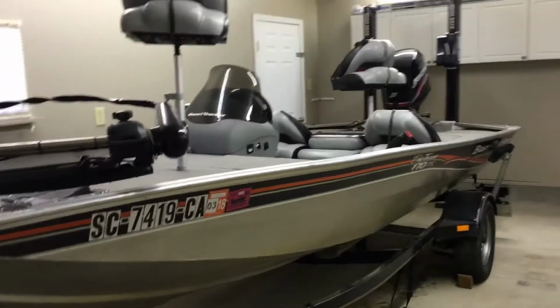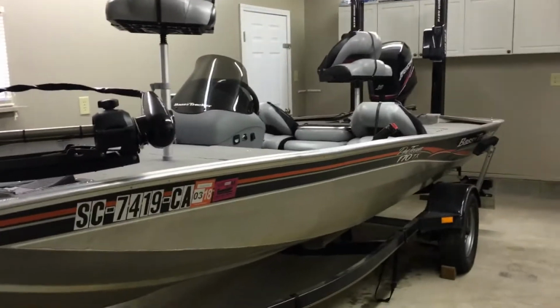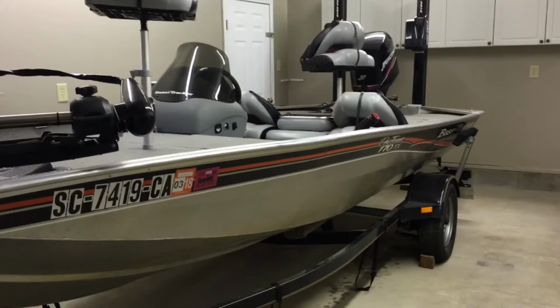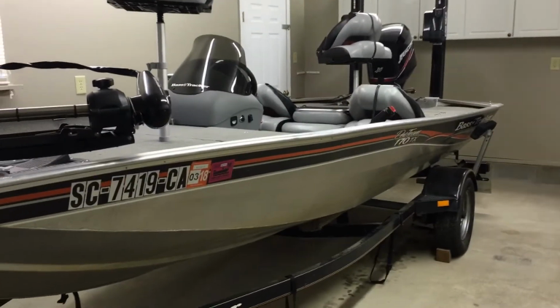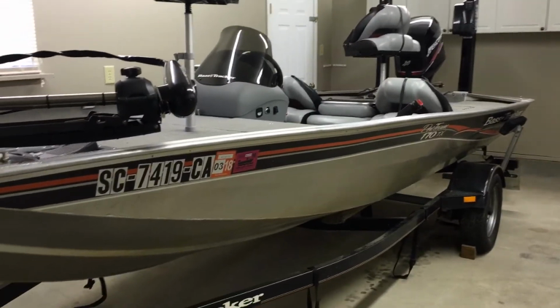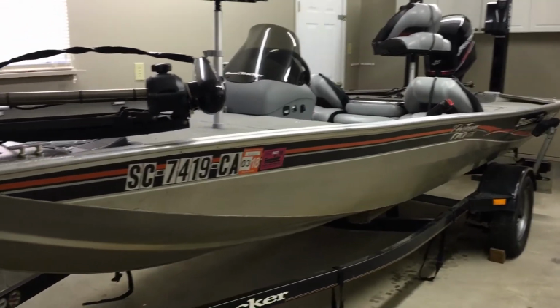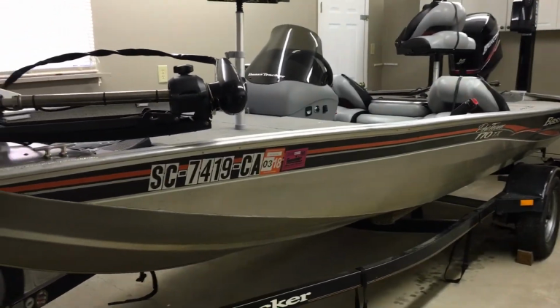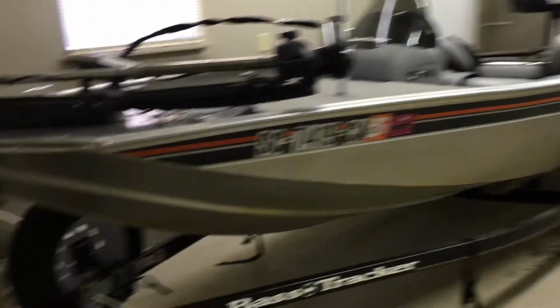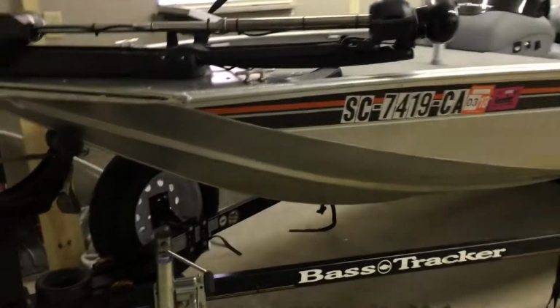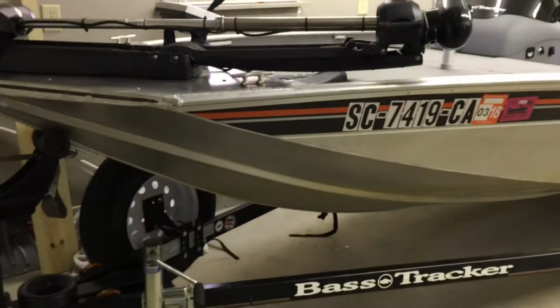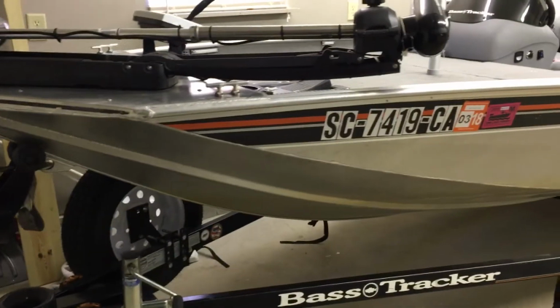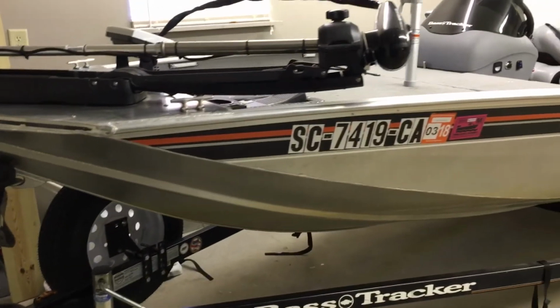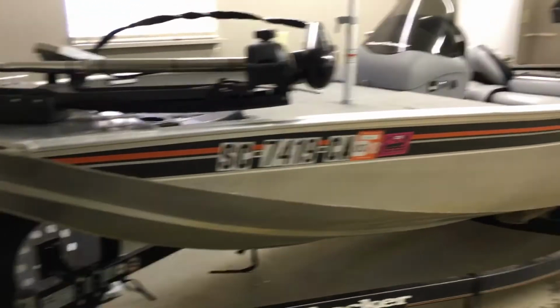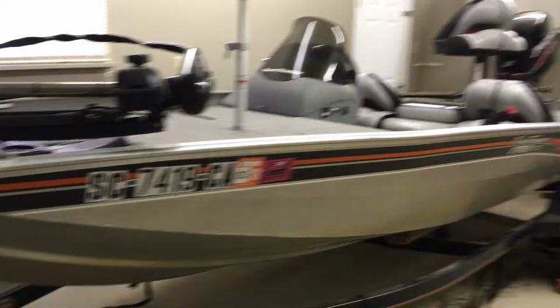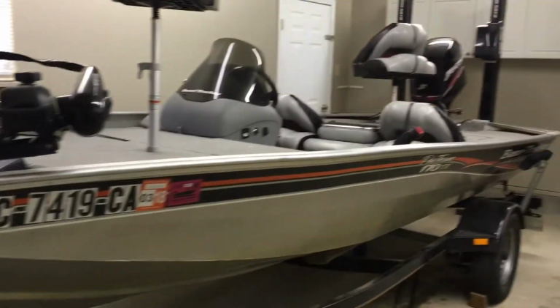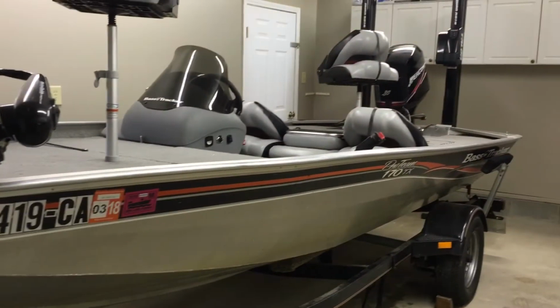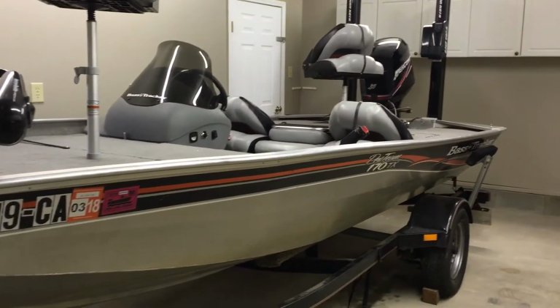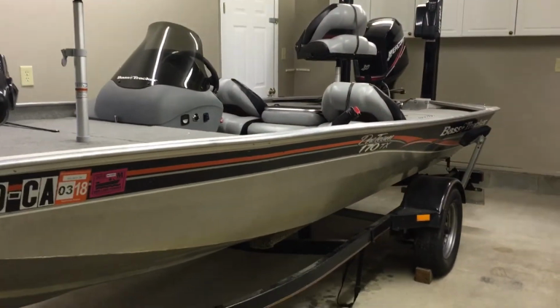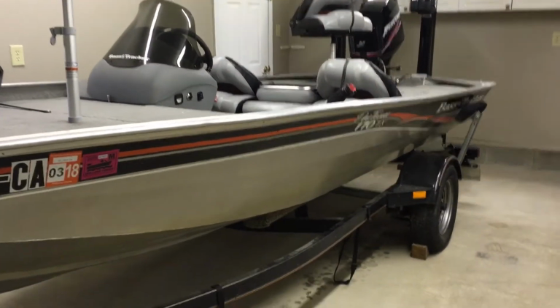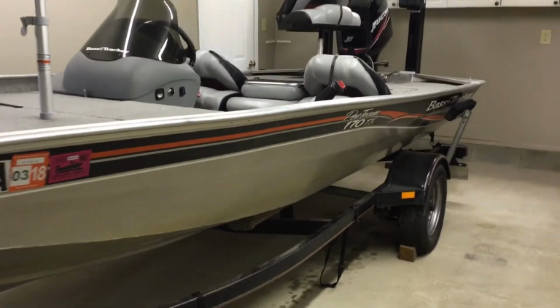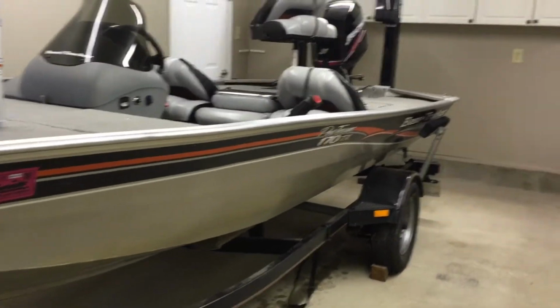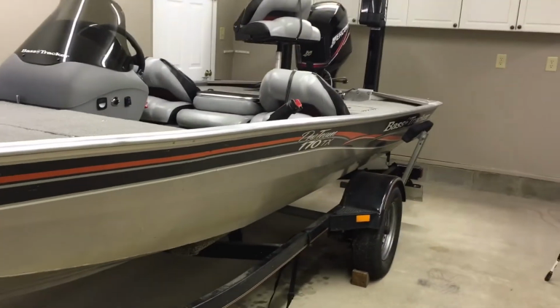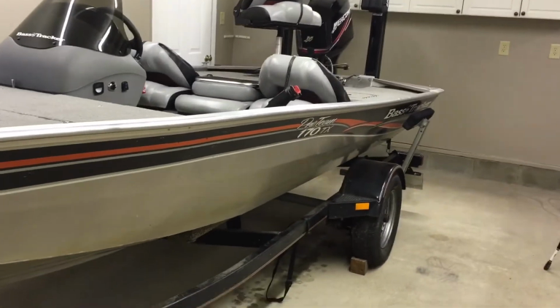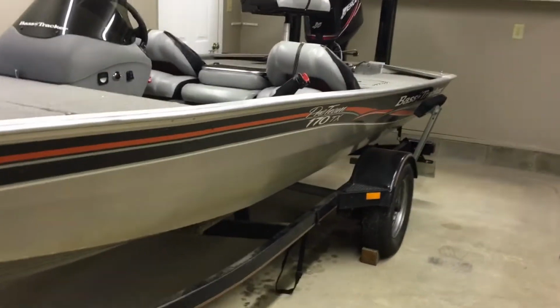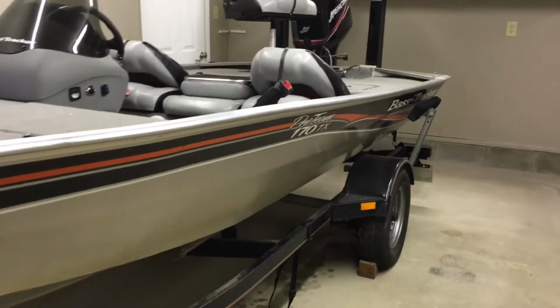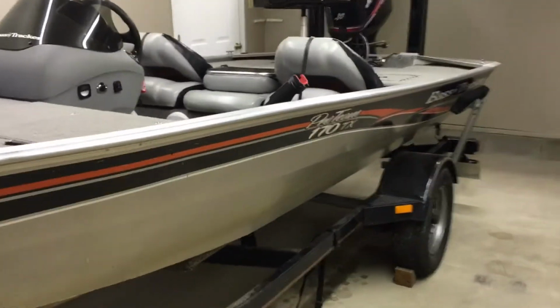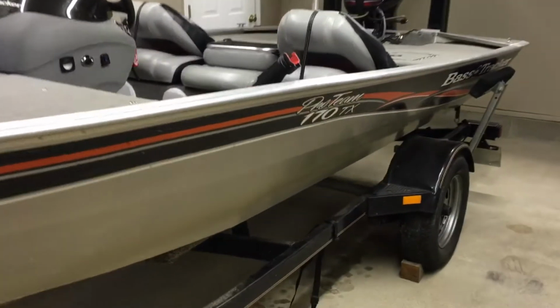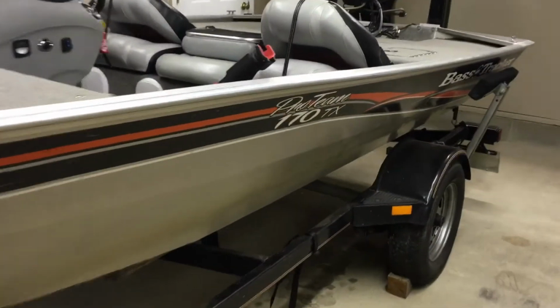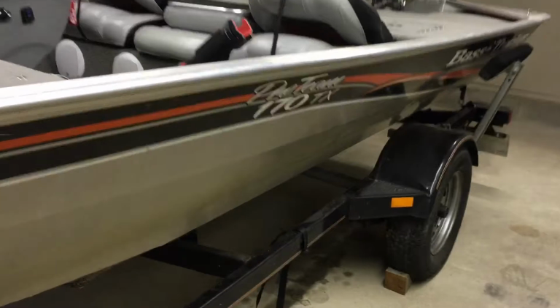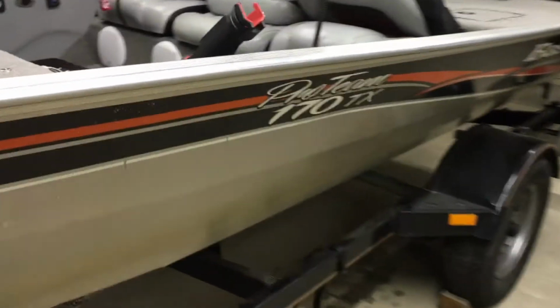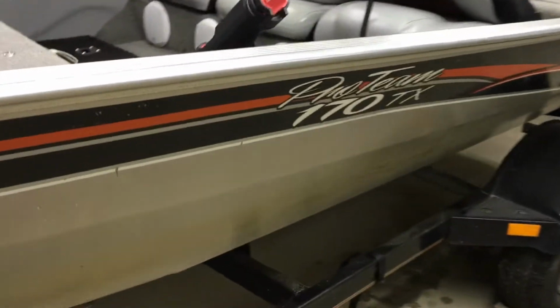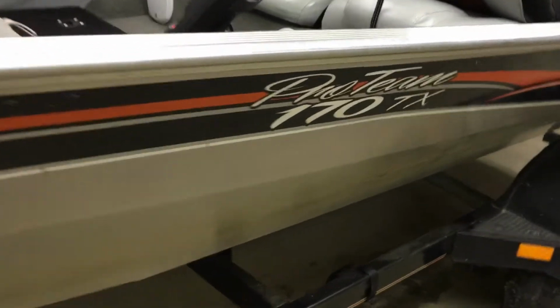Hey, what's up YouTube? It's your boy Malkboy. Just want to do a real quick review of my boat — my little Fast Tracker Protein 170.